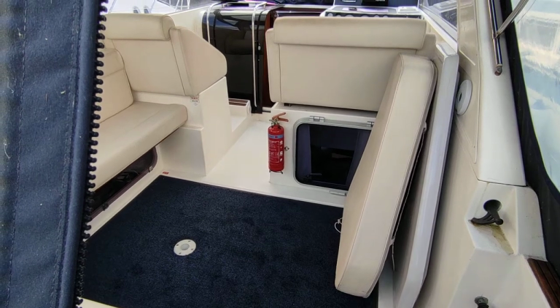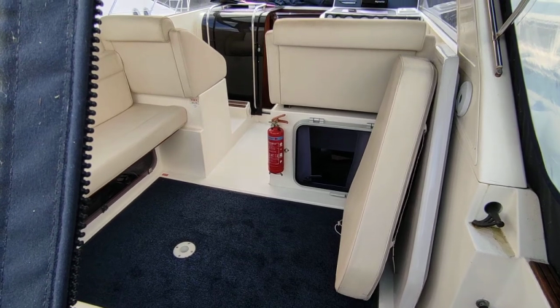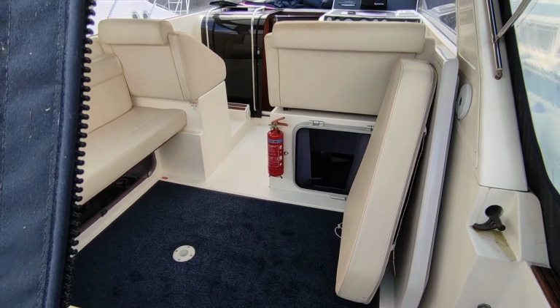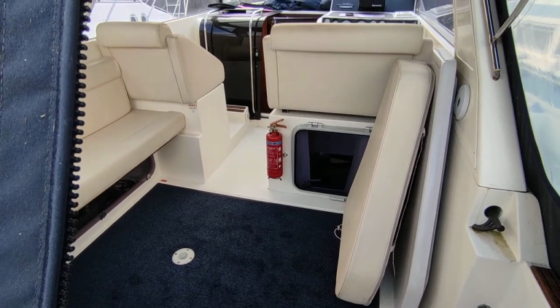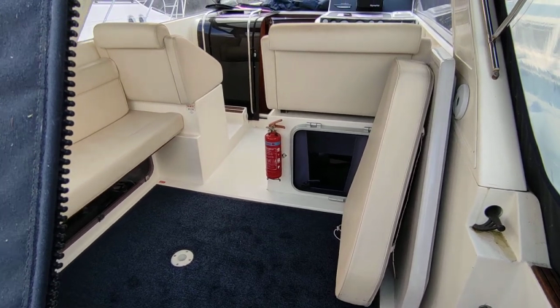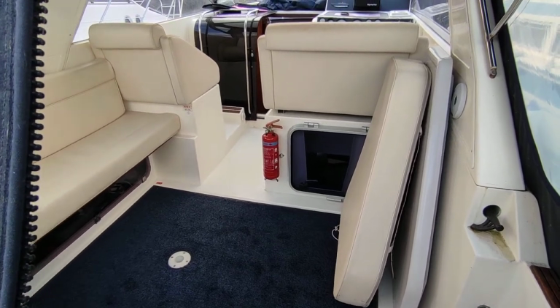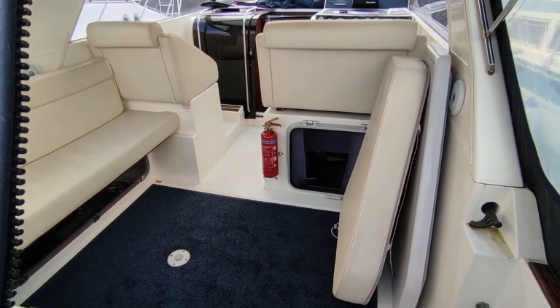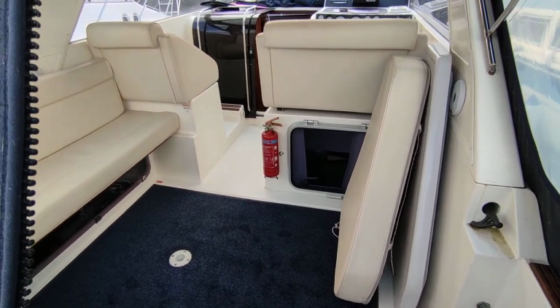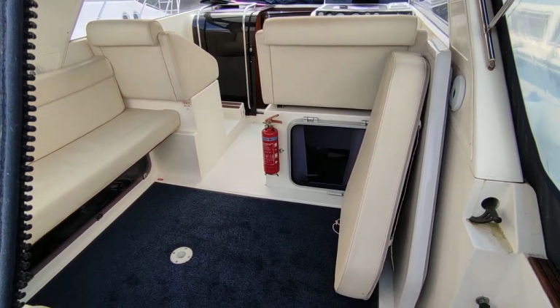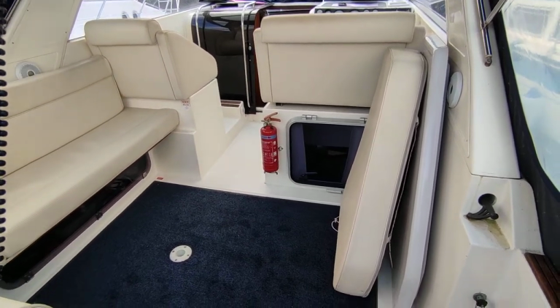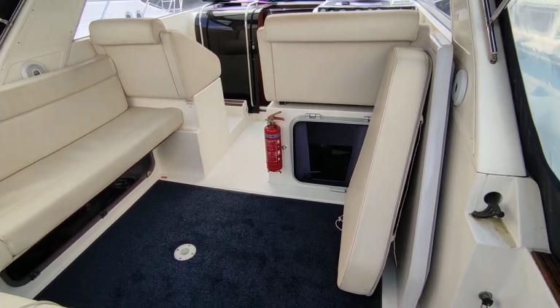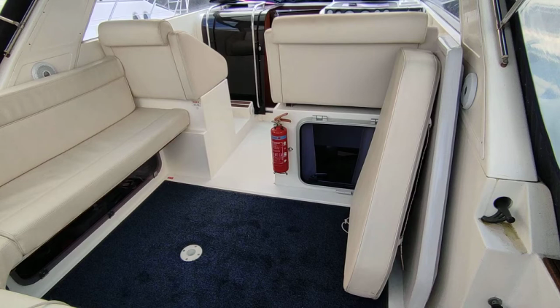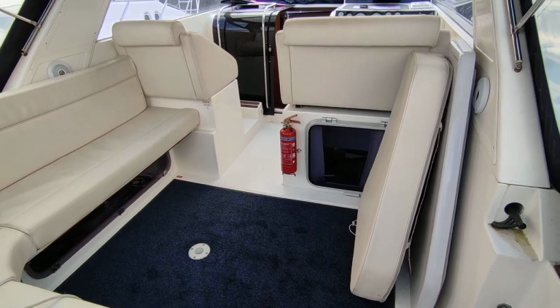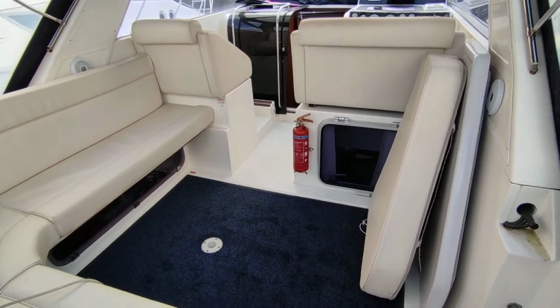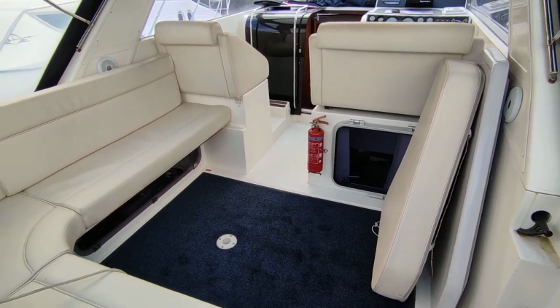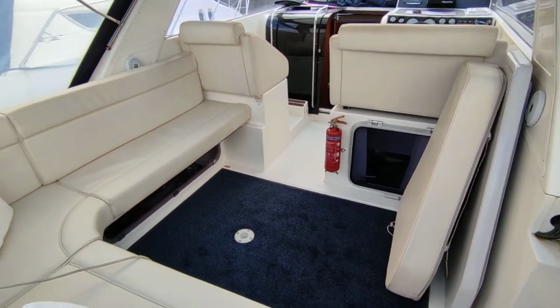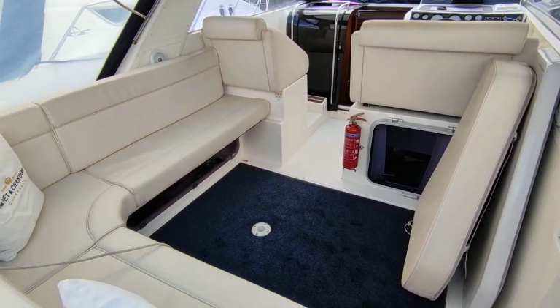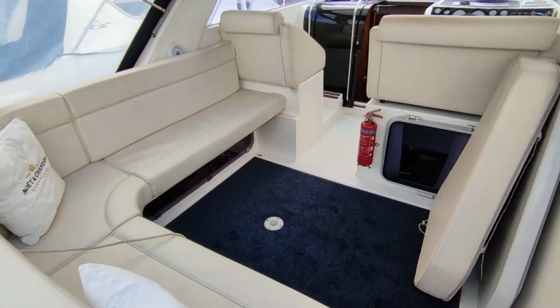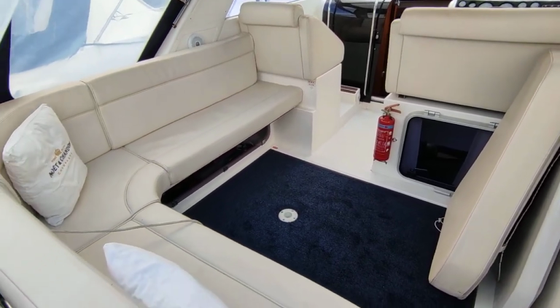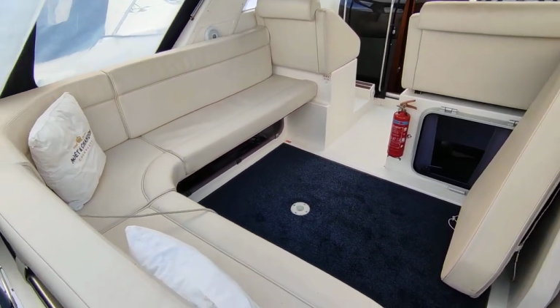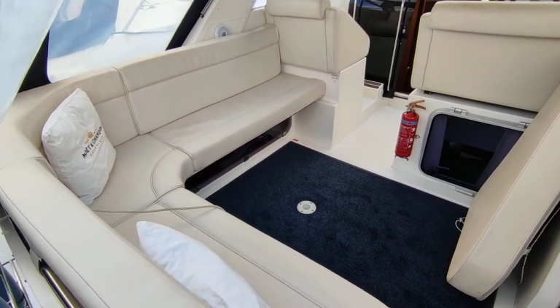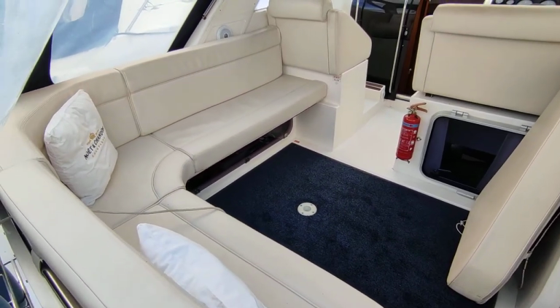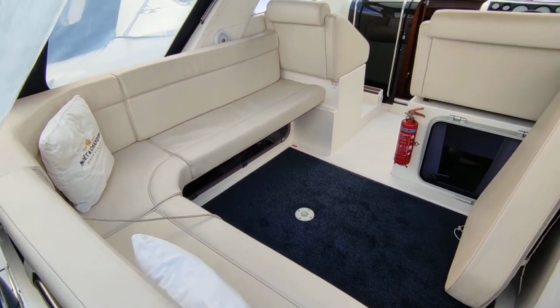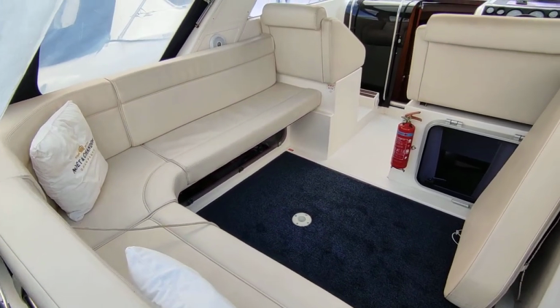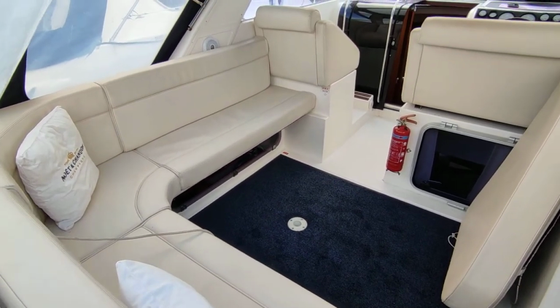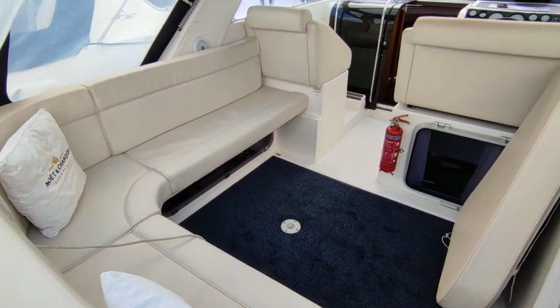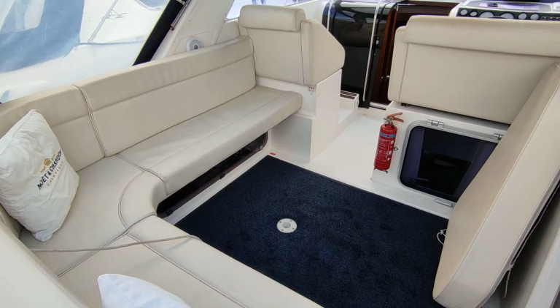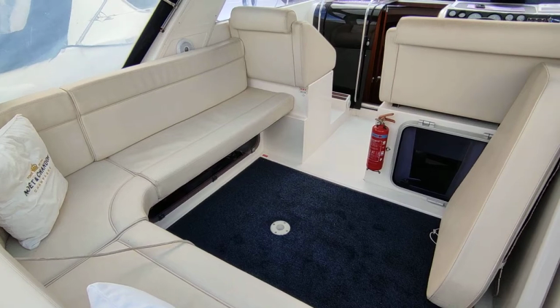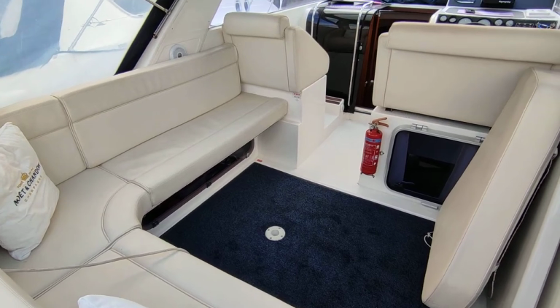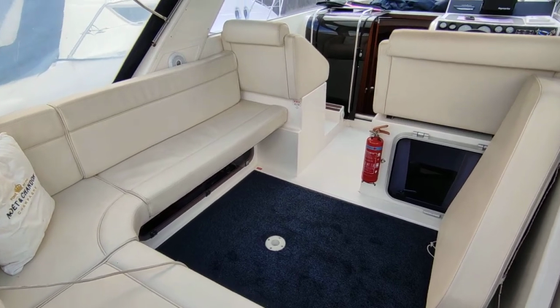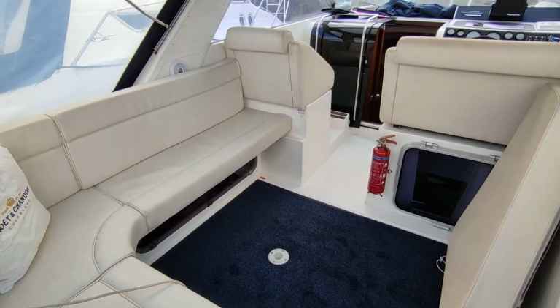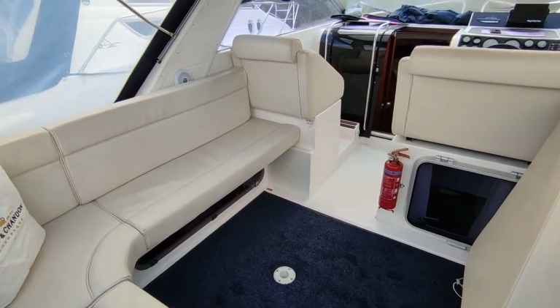Hi, this is Steve Biggs of Boat Shed Norfolk, on board a 1991 Falcon 27. This is the interior of this very tidy example.